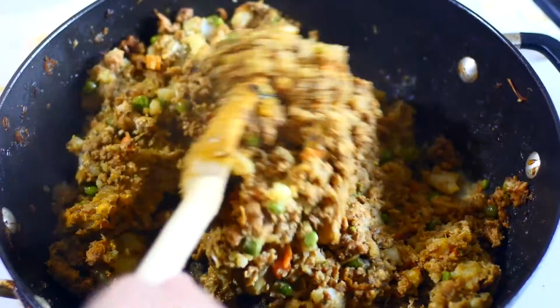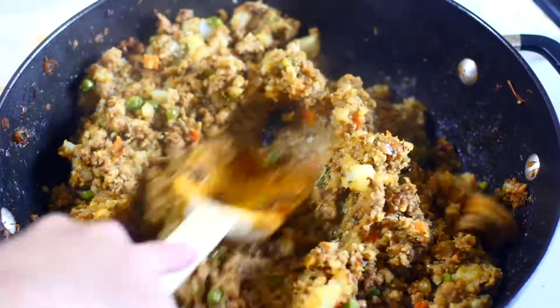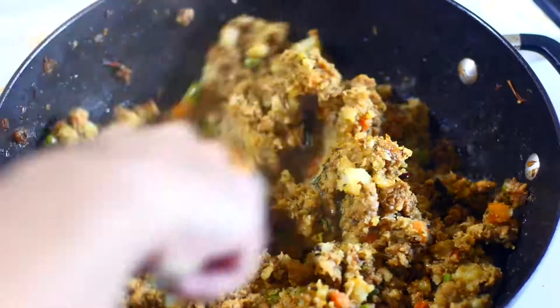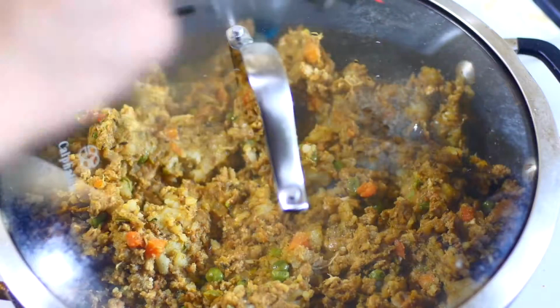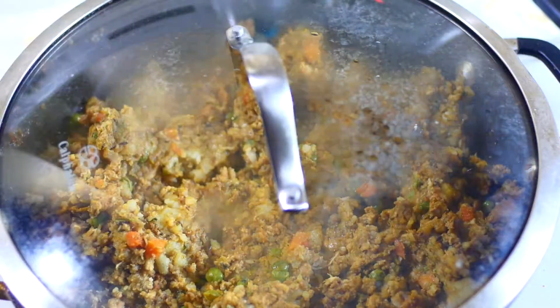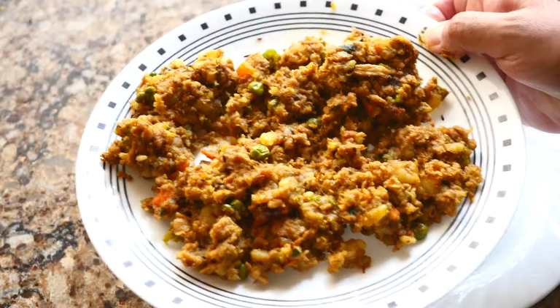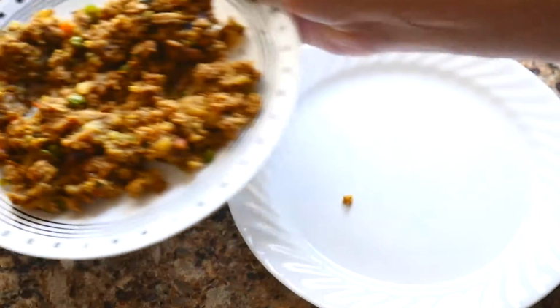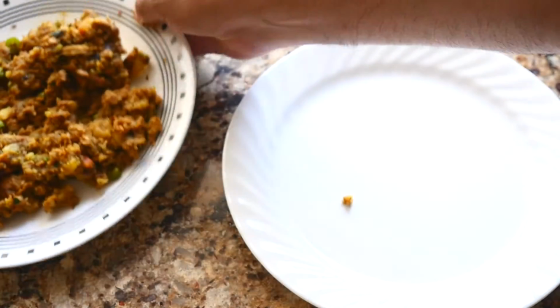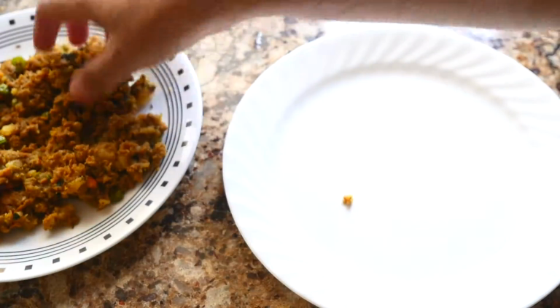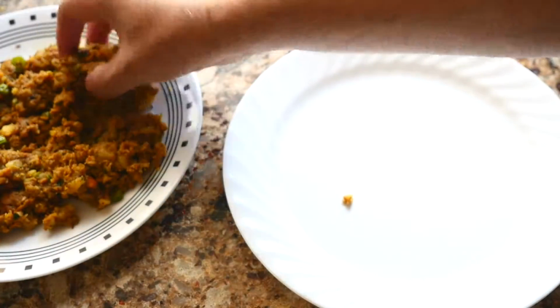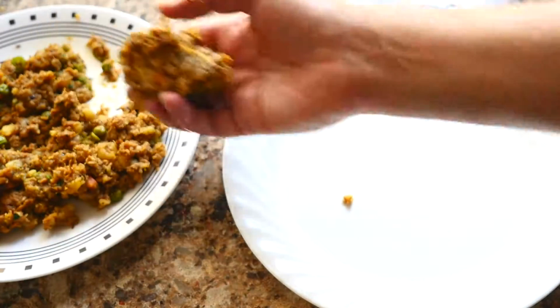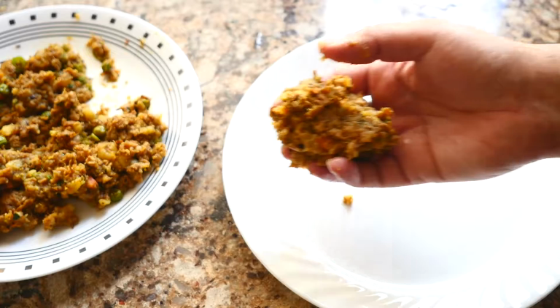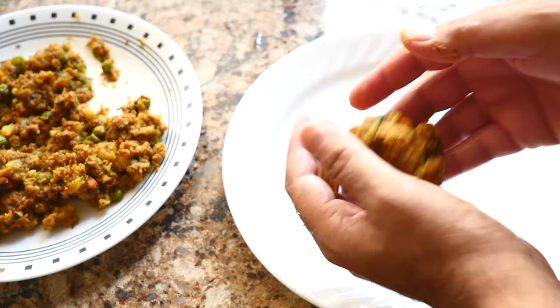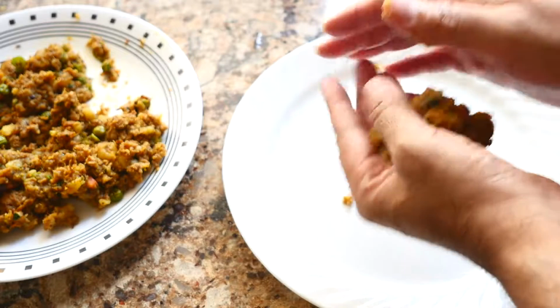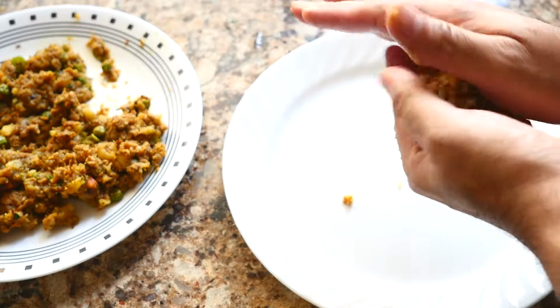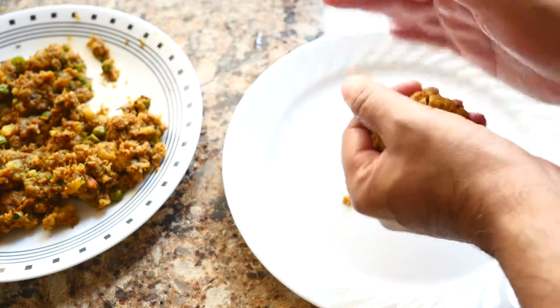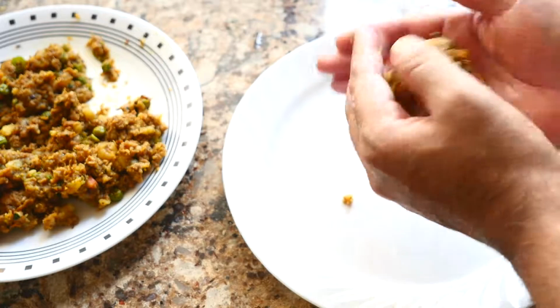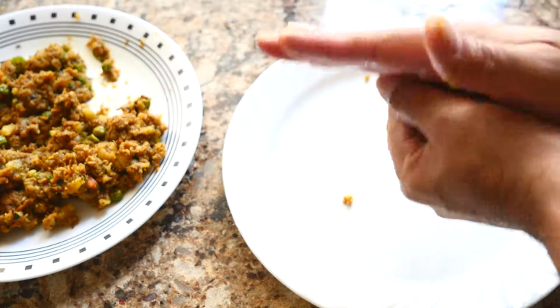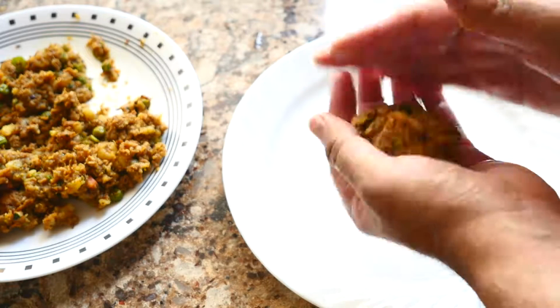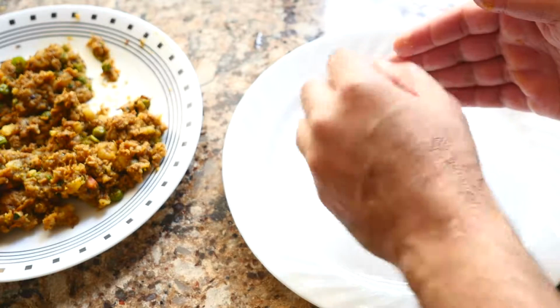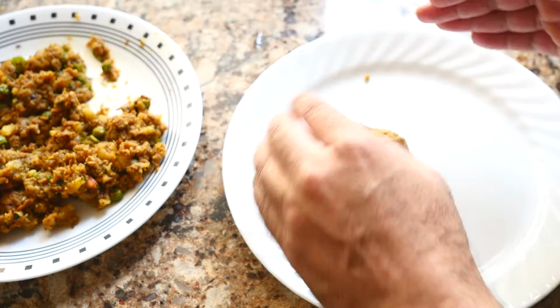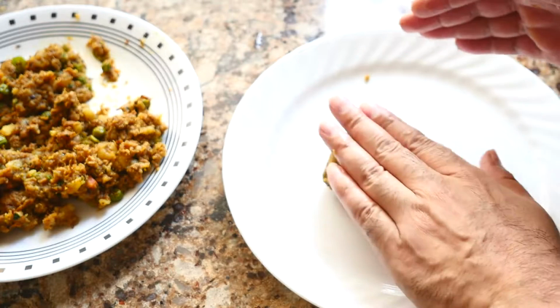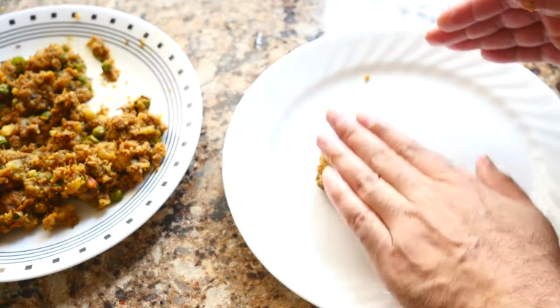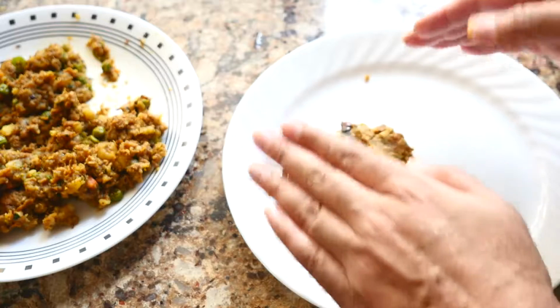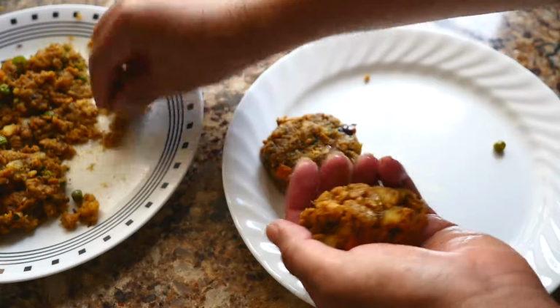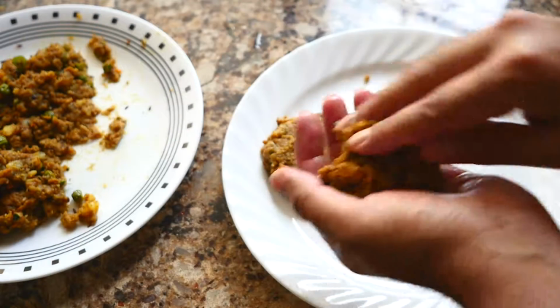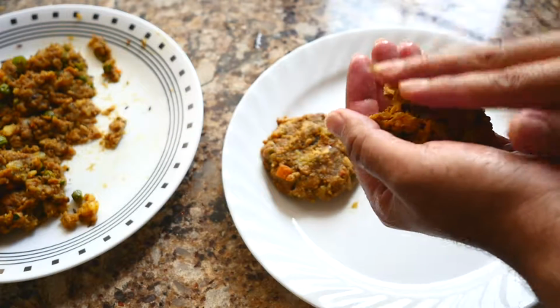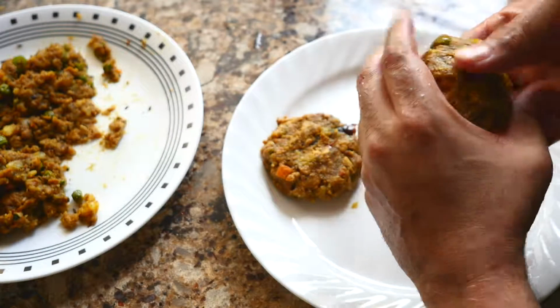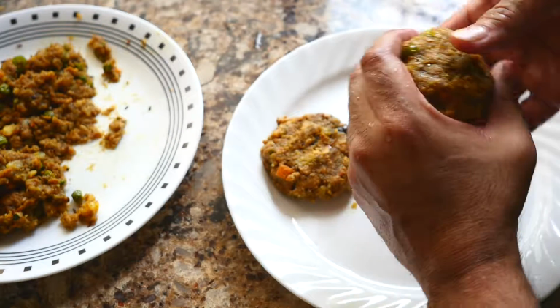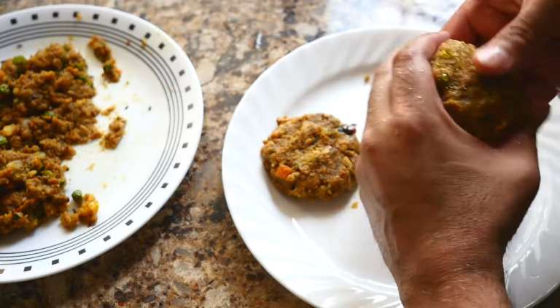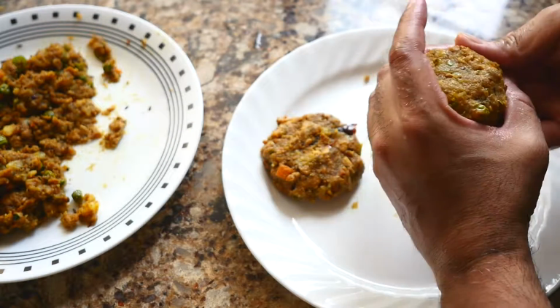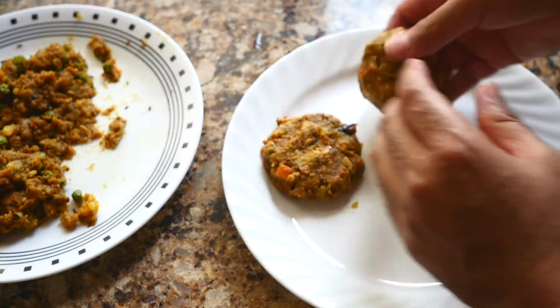There you go — I think it's coming out beautifully. Once this is done, I'm going to start making patties or cutlet shapes. Go ahead and make the patties and put them aside.